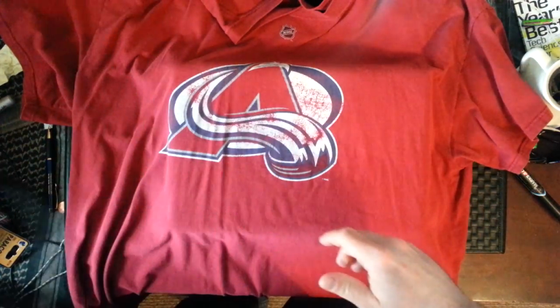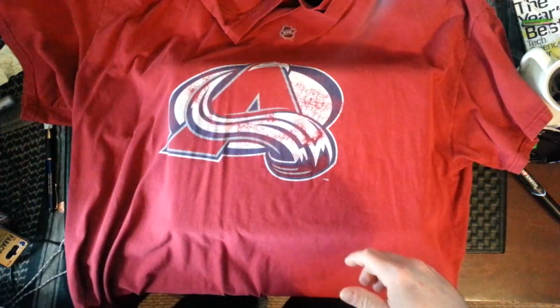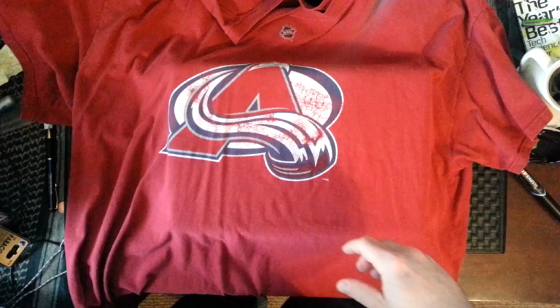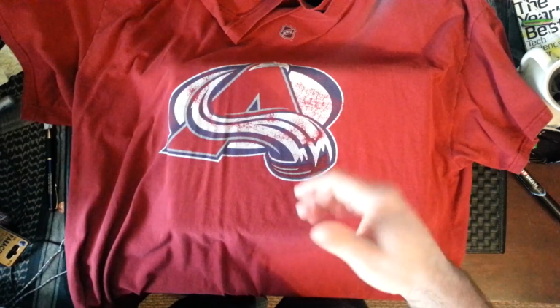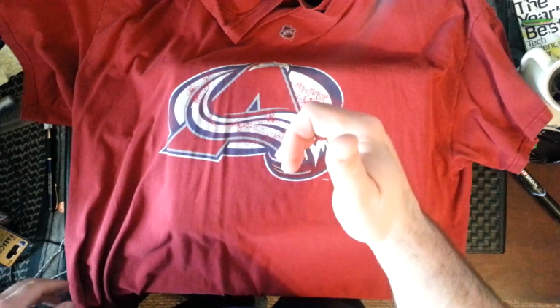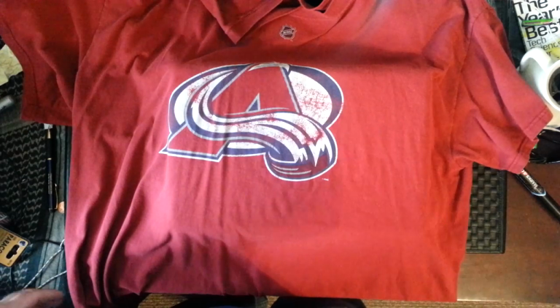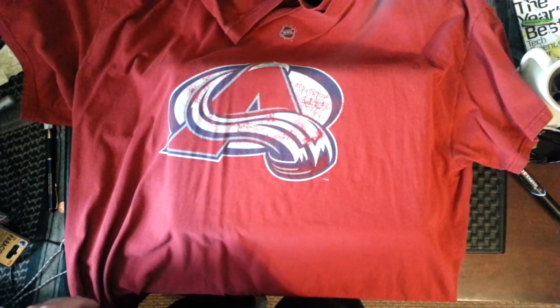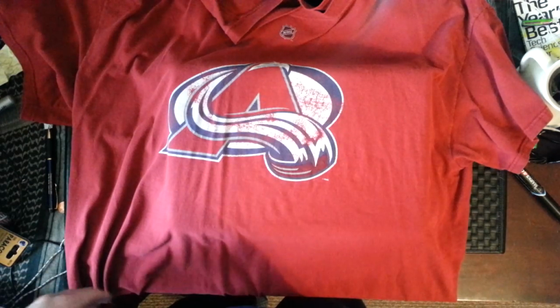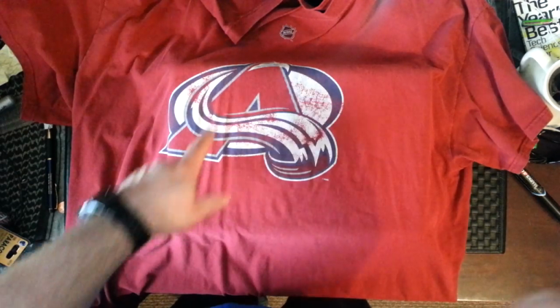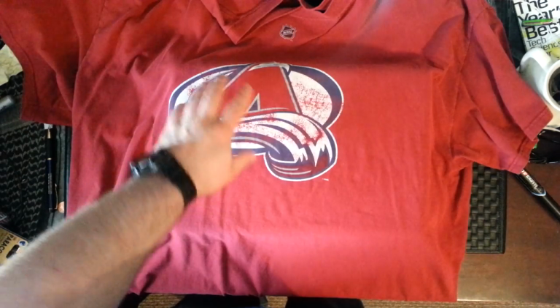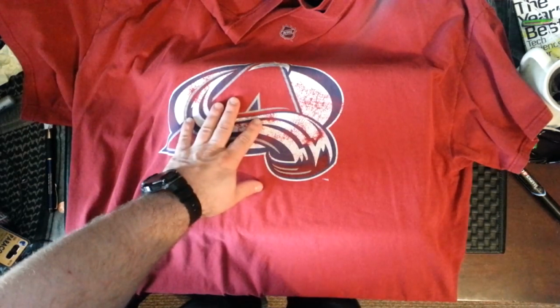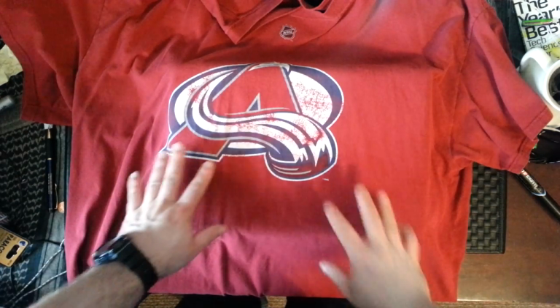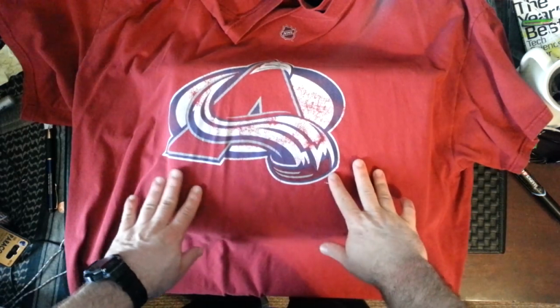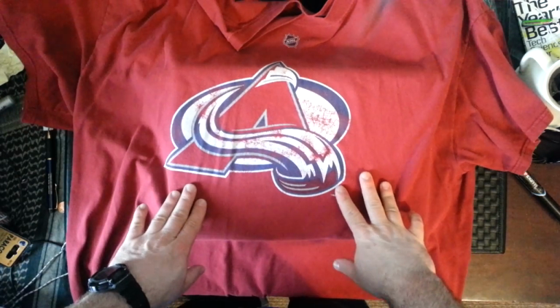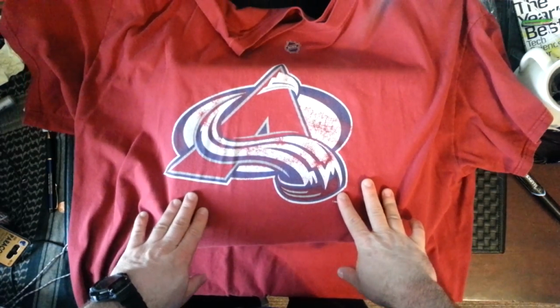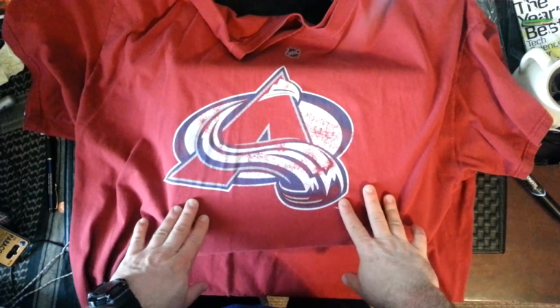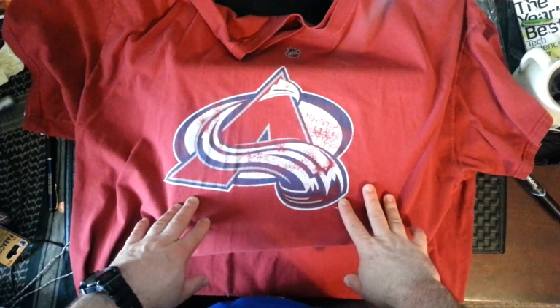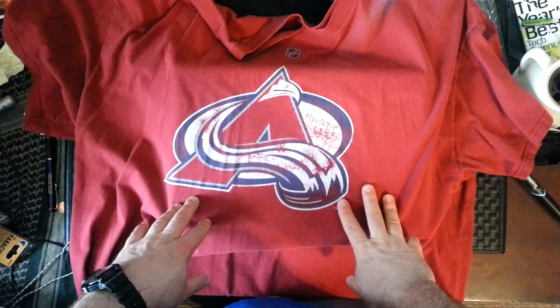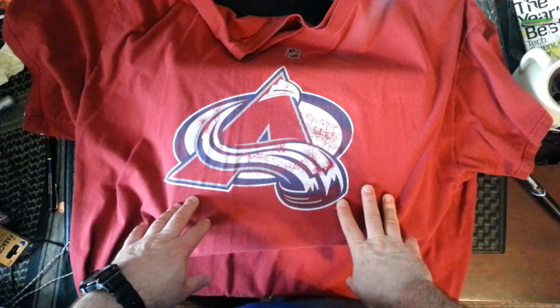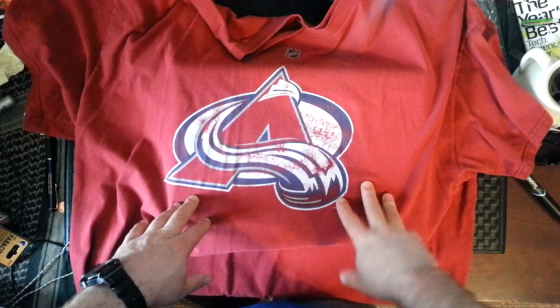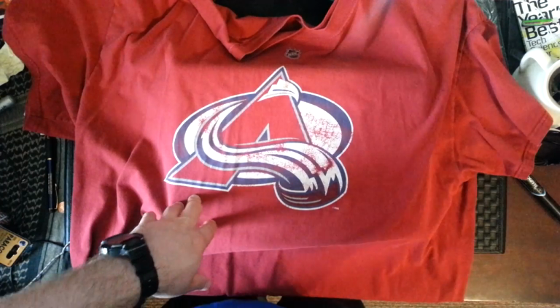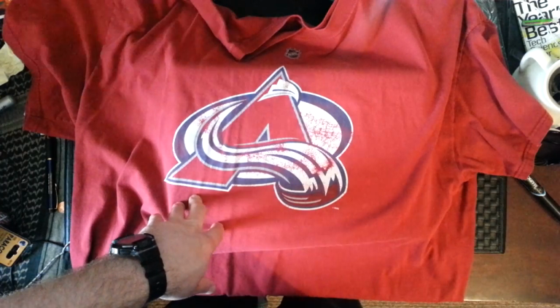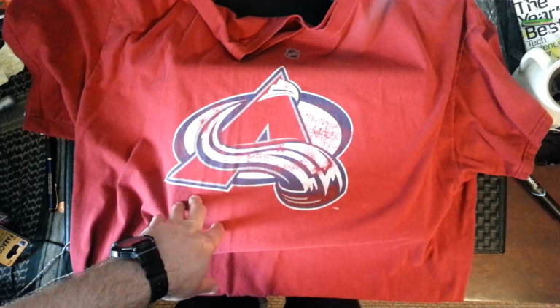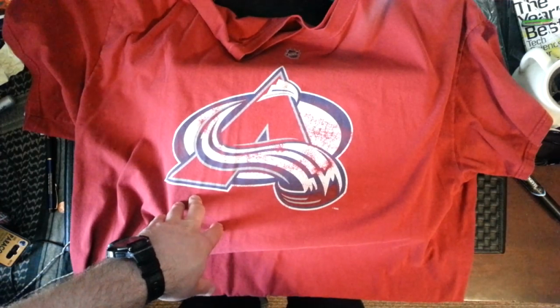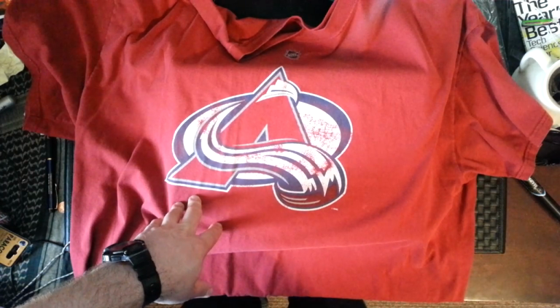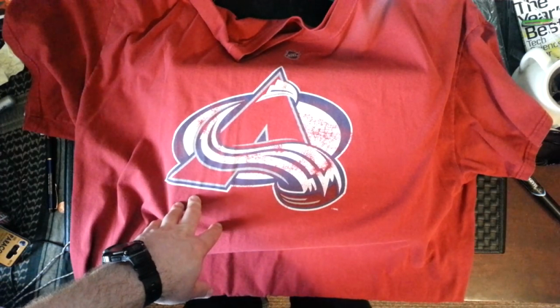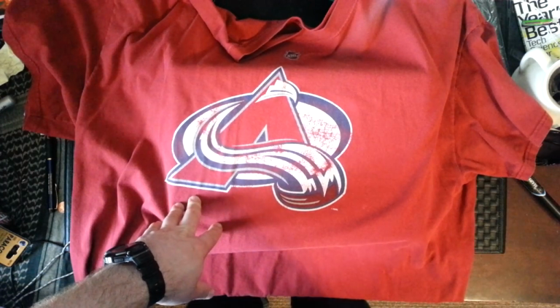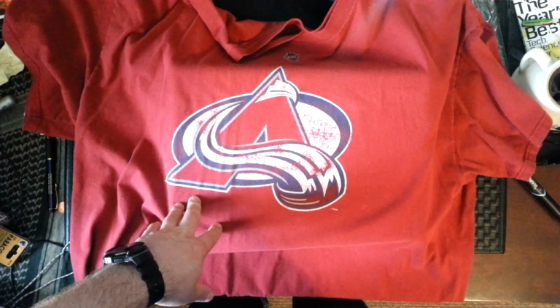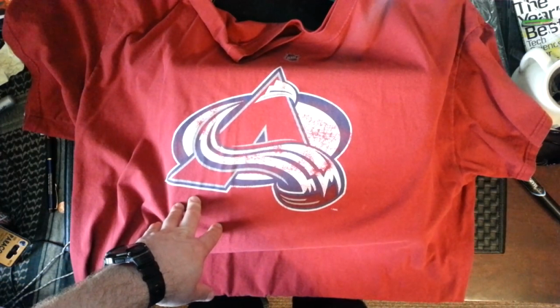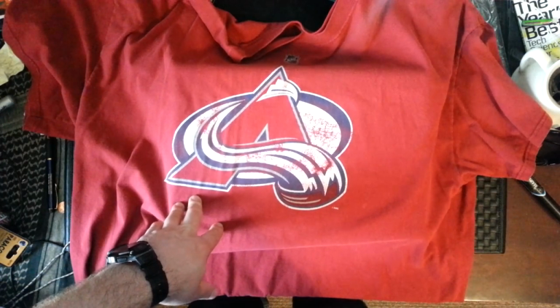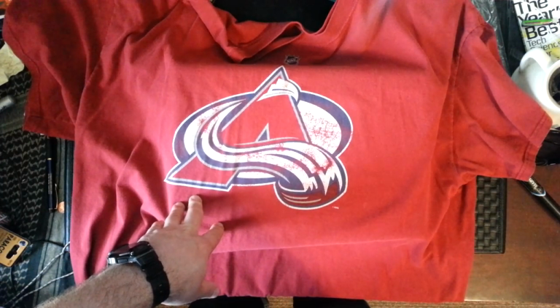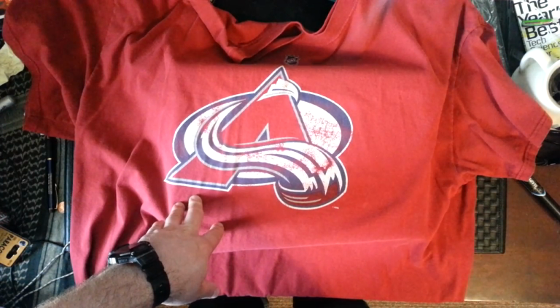Thanks for watching guys, have a good day. If you're not a hockey fan, I suggest you become a Colorado Avalanche fan. And if you are a hockey fan, you should be a Colorado Avalanche fan anyways. Thanks for watching.